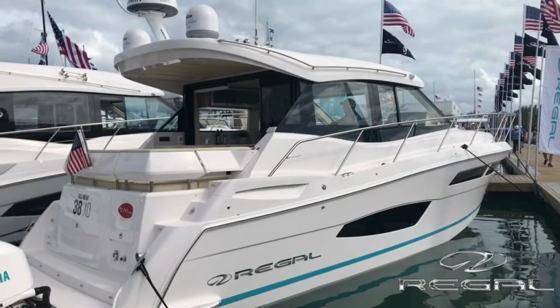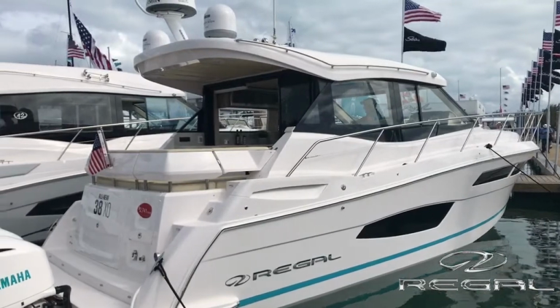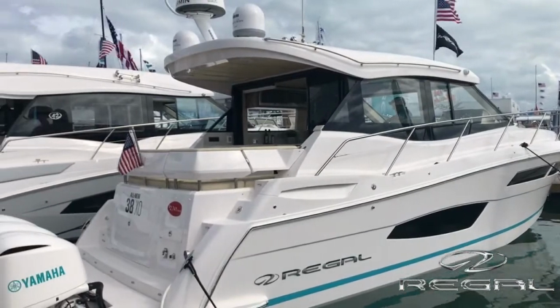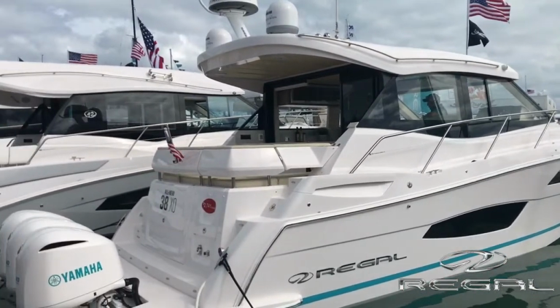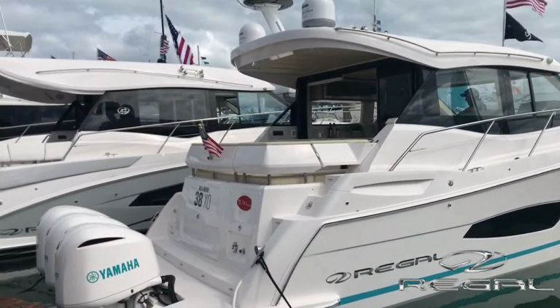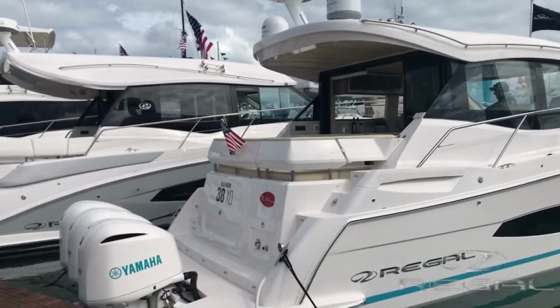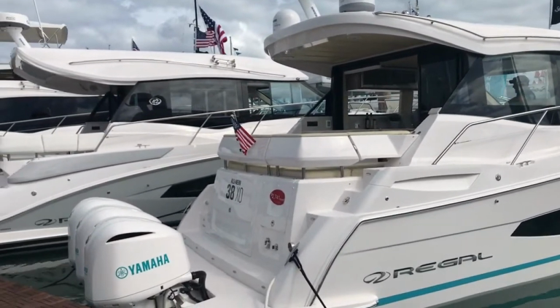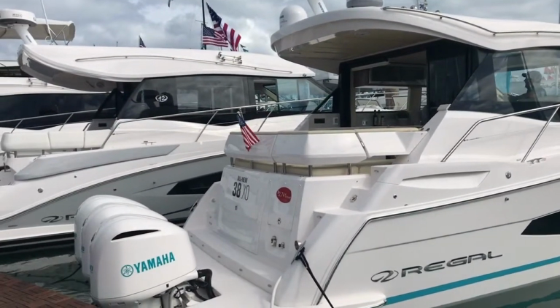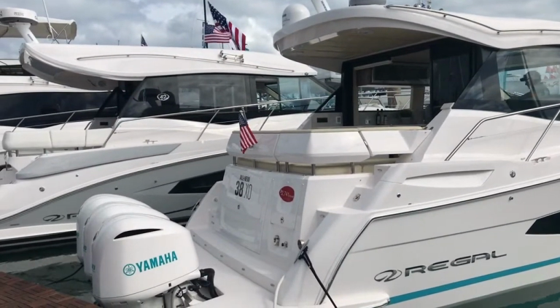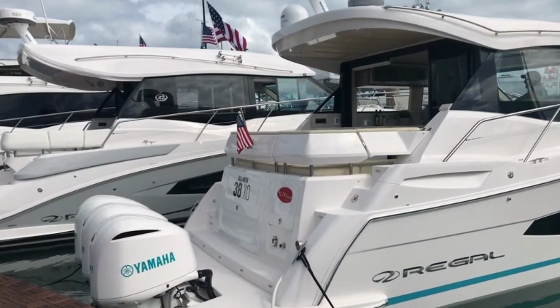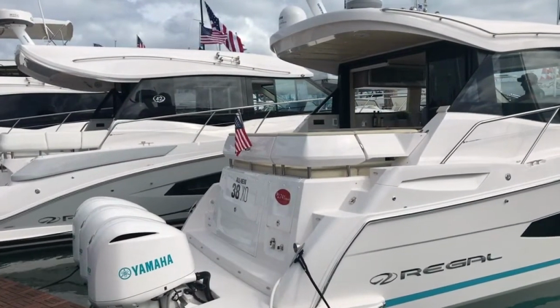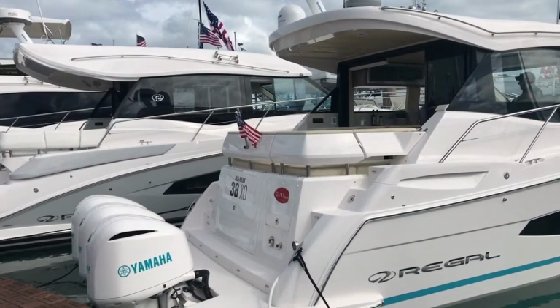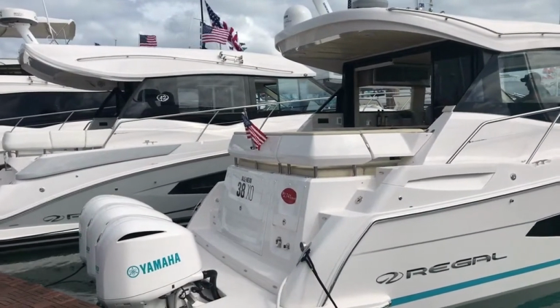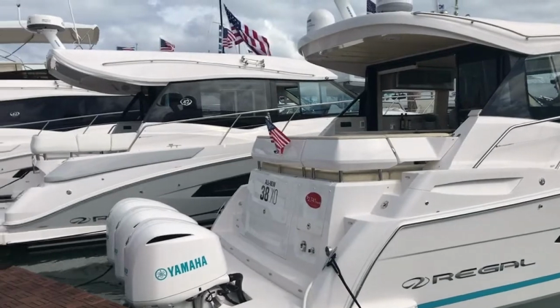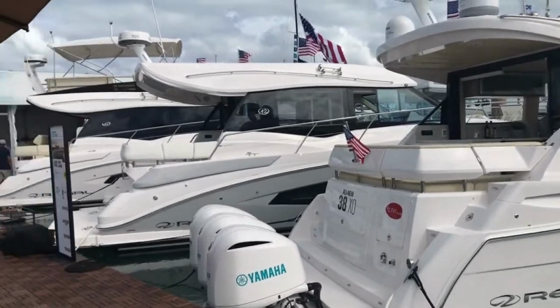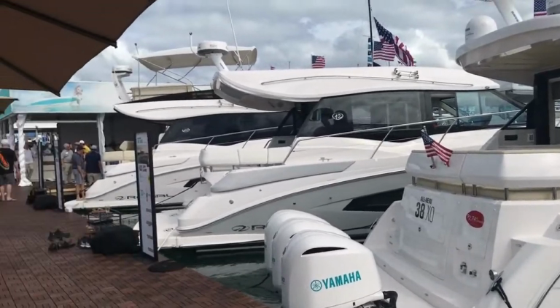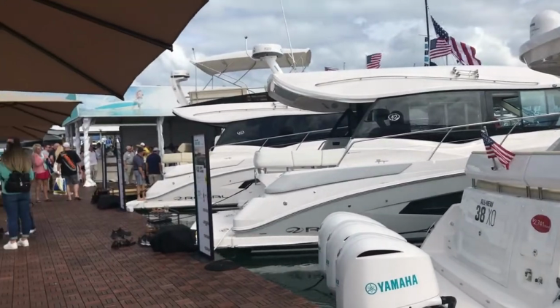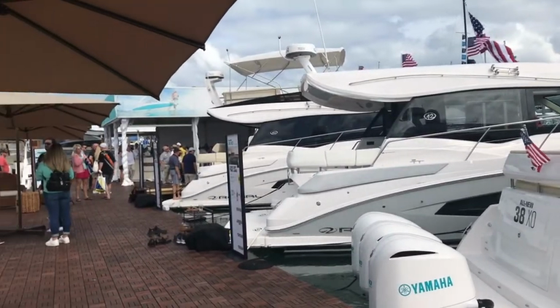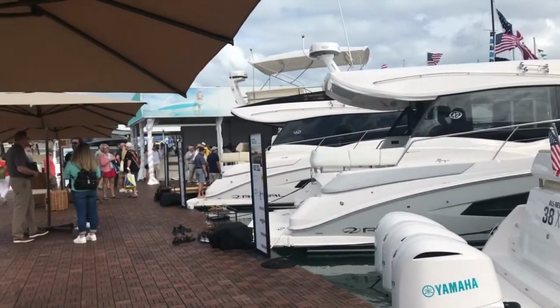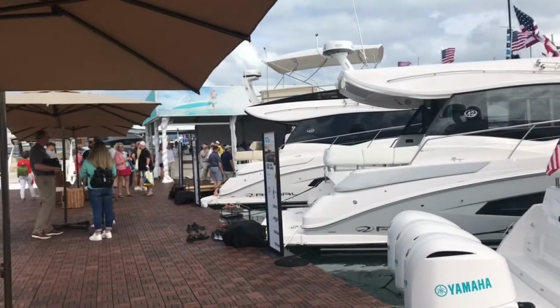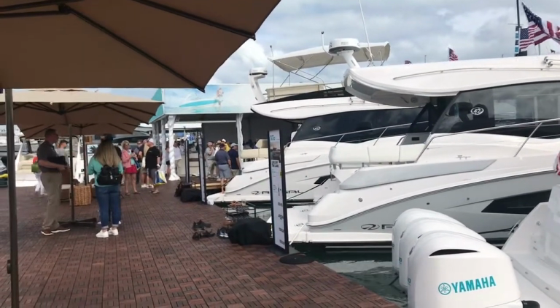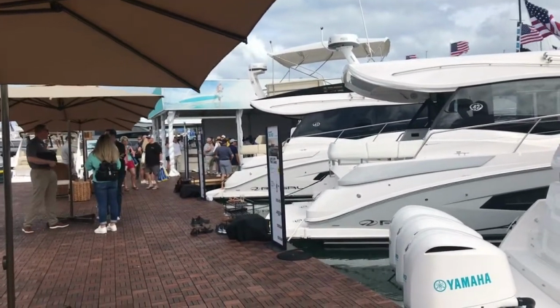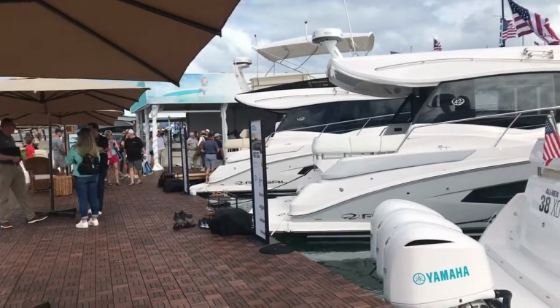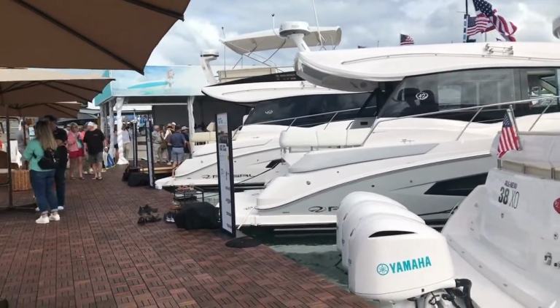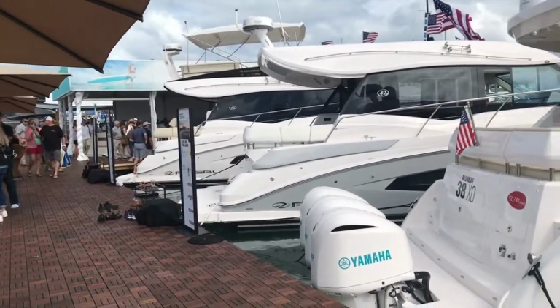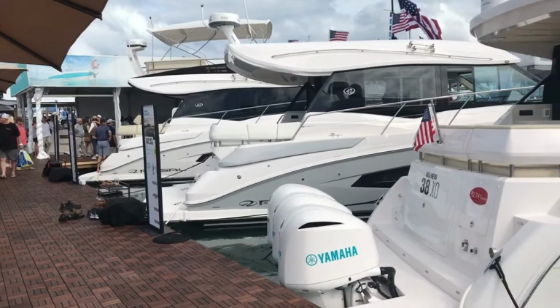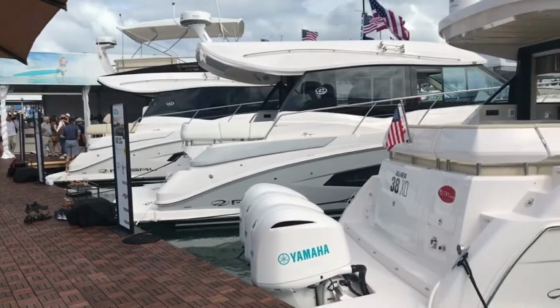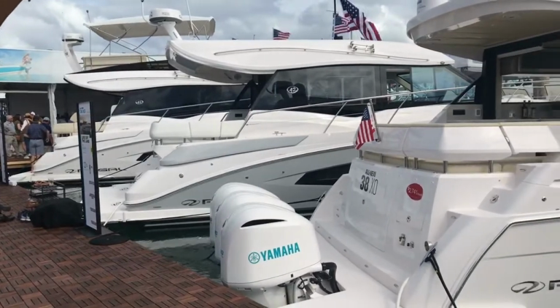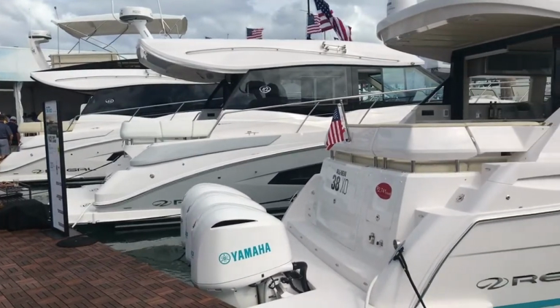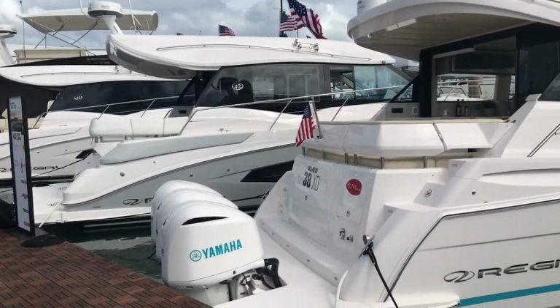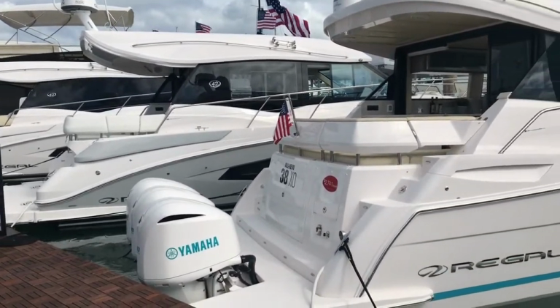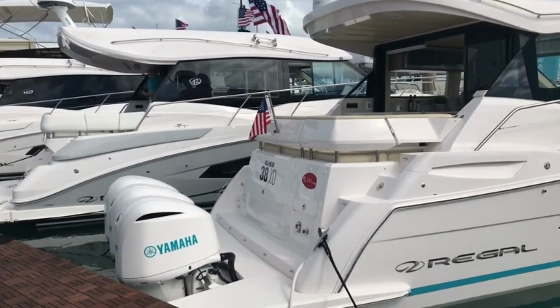This is actually the outboard version. Super popular boat — we've had a lot of clients that have had the 35s and are just apprehensive to jump up into the price spread, because there is a big gap on the 42 with diesels.